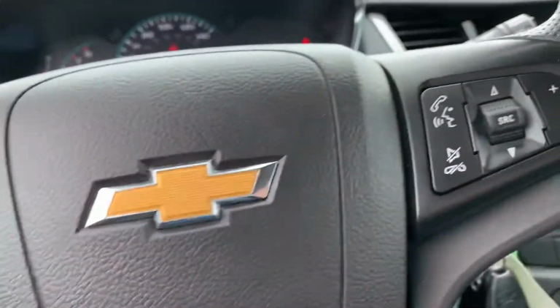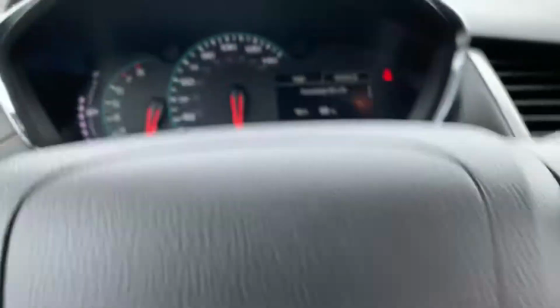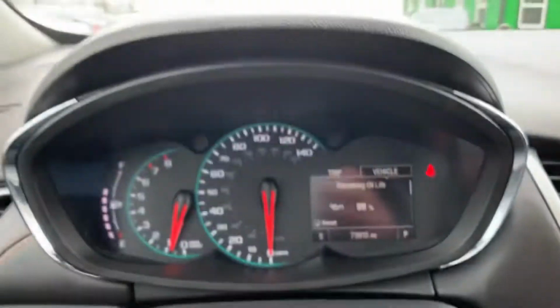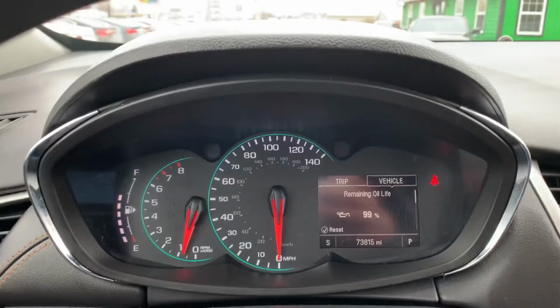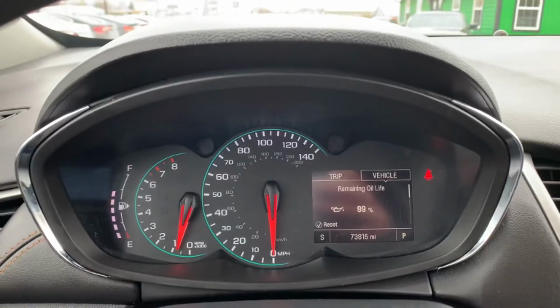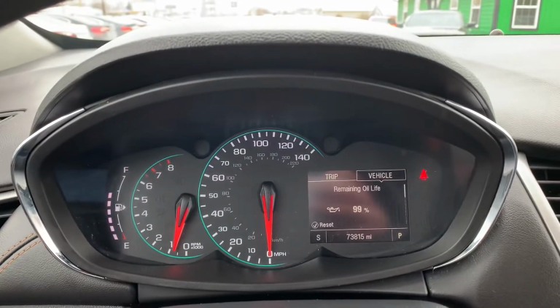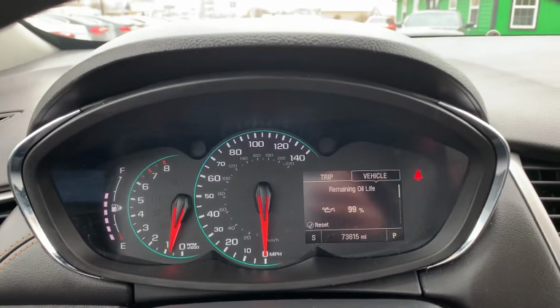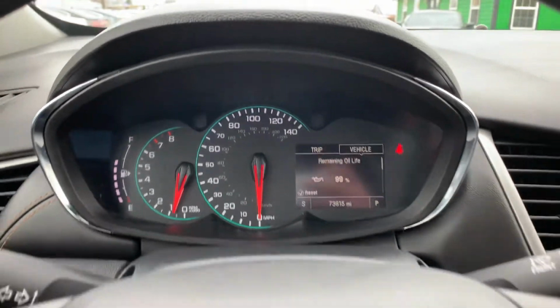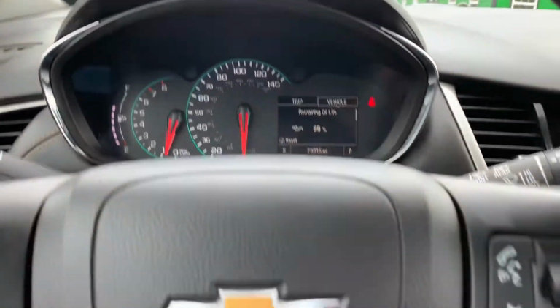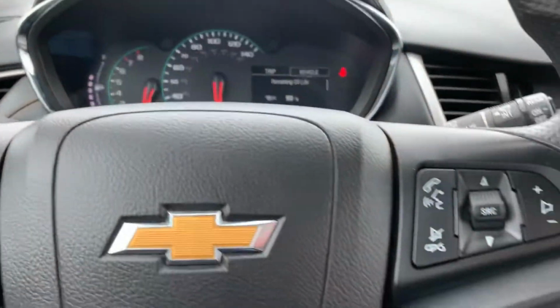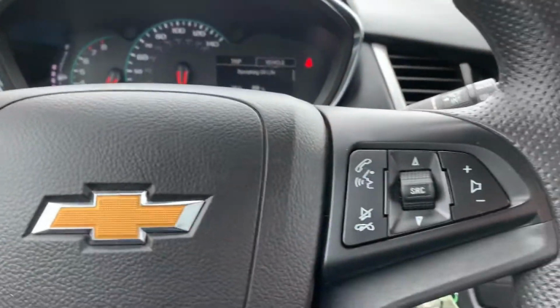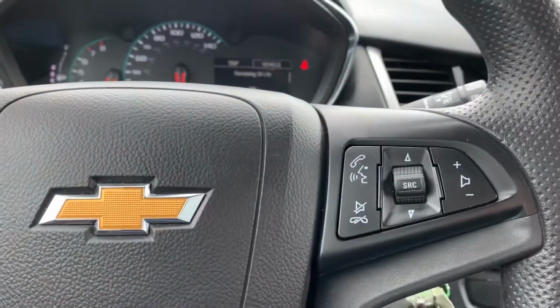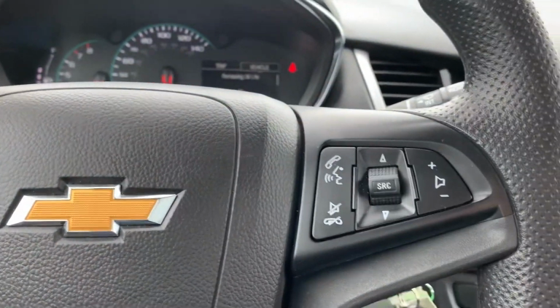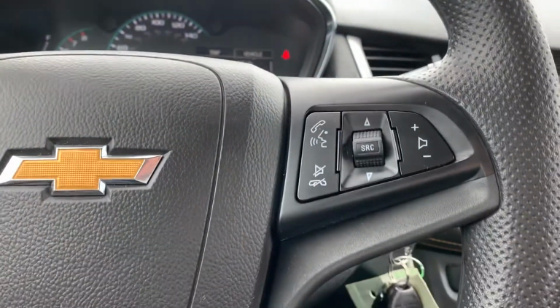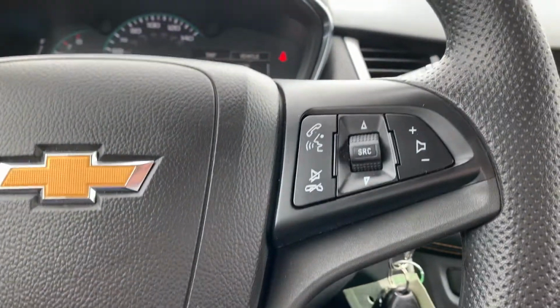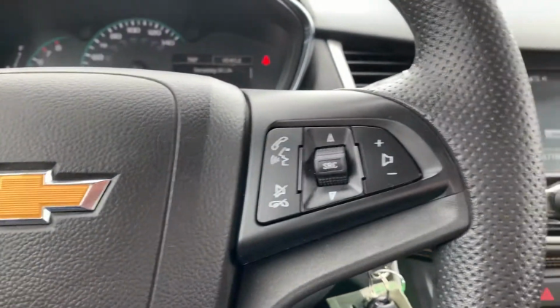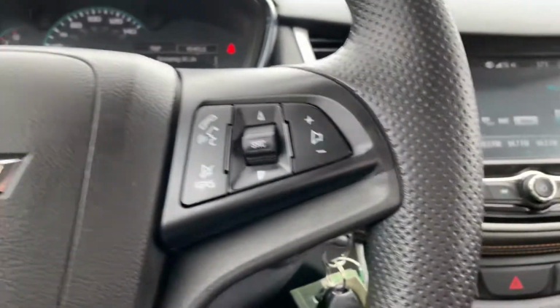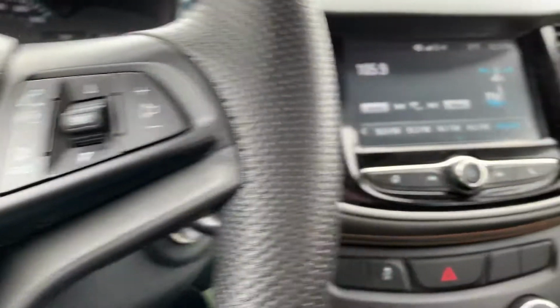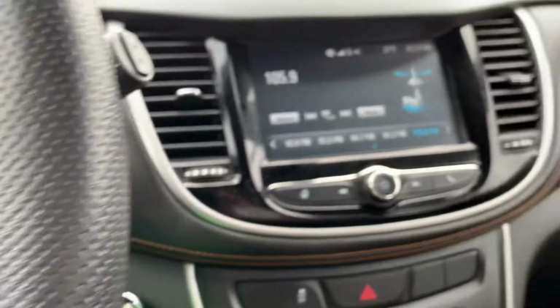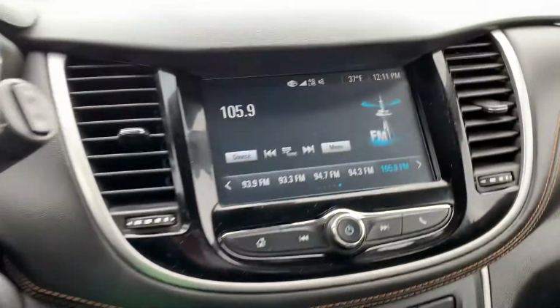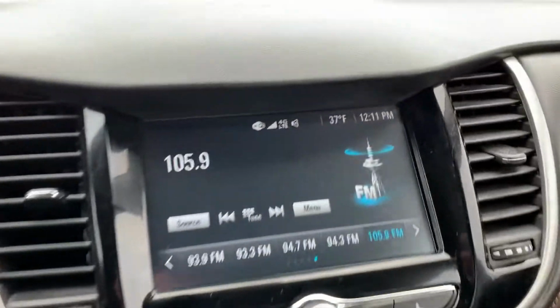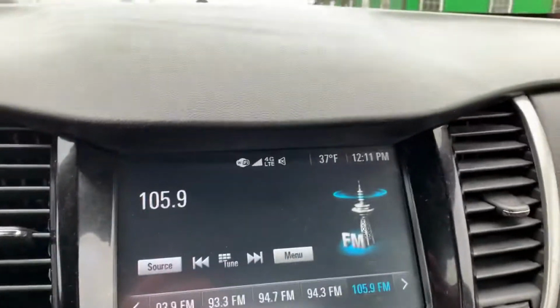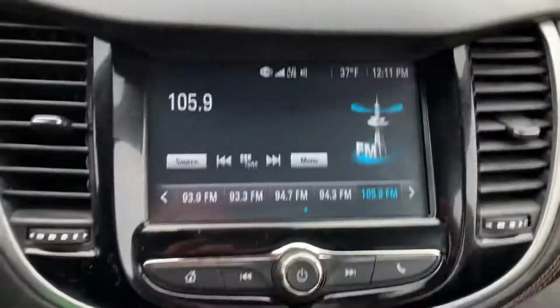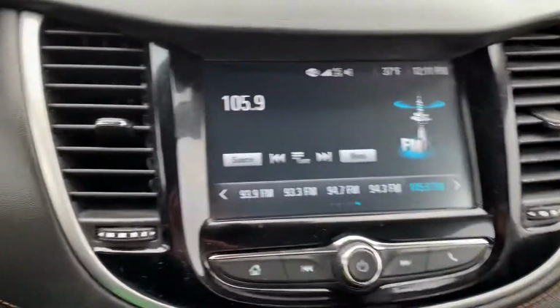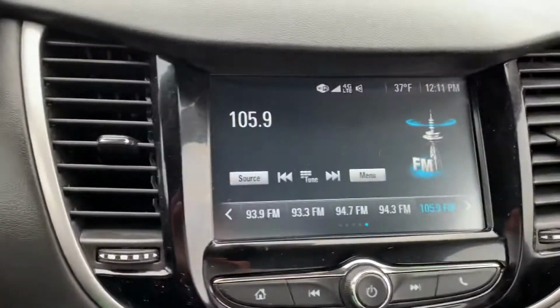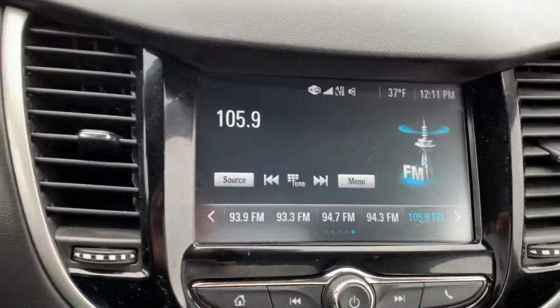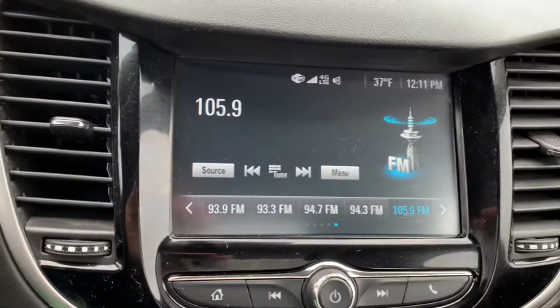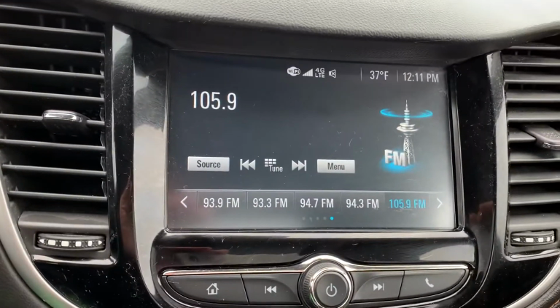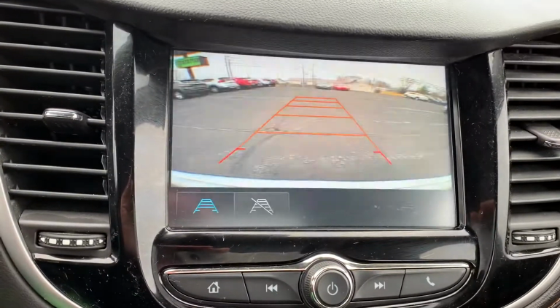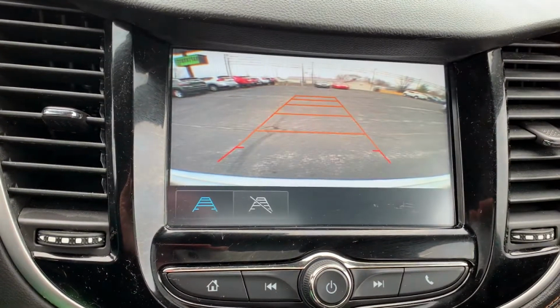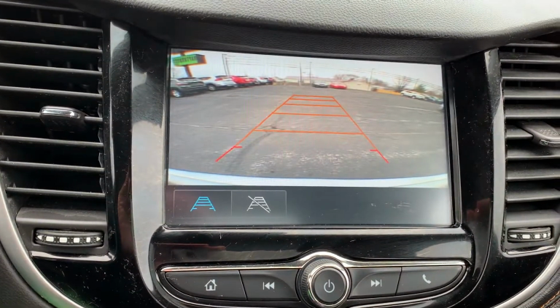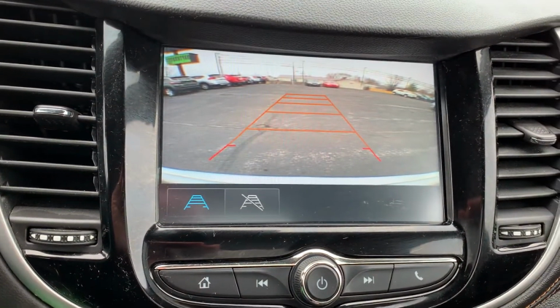This one has 73,000 miles on it. It's got Bluetooth, a touchscreen, and a backup camera.